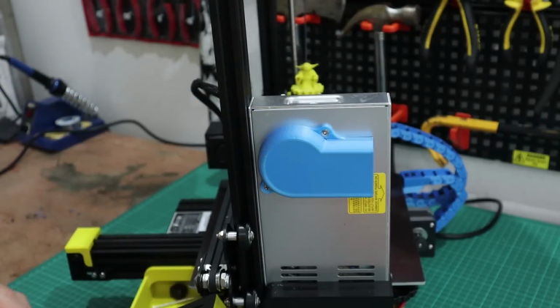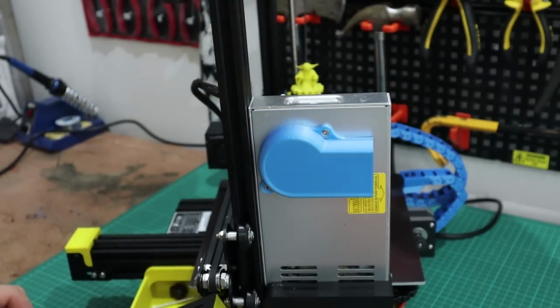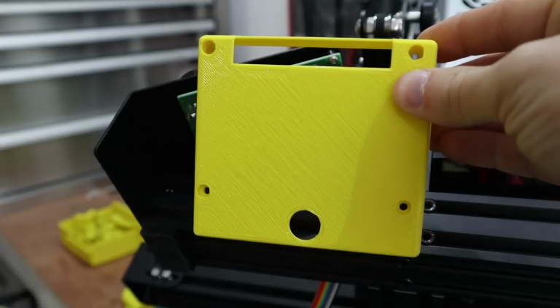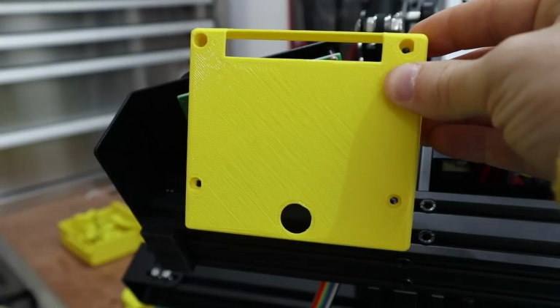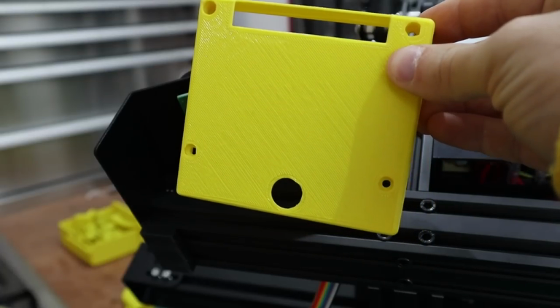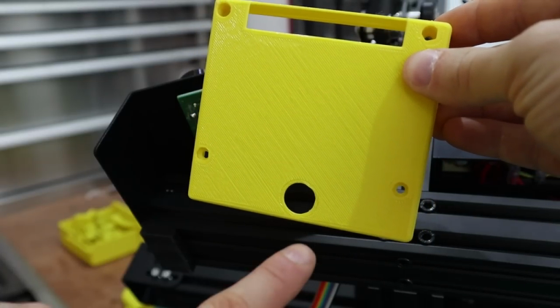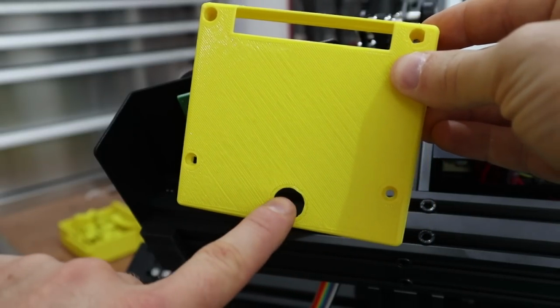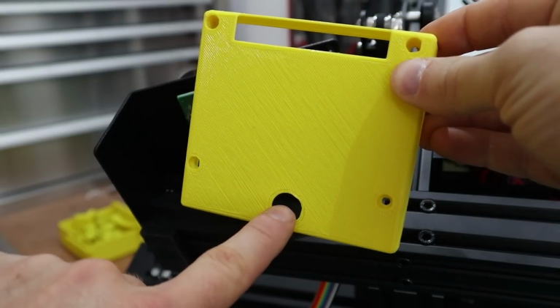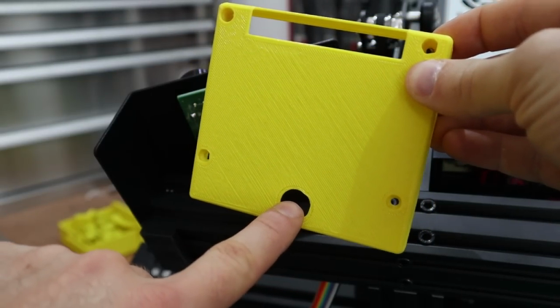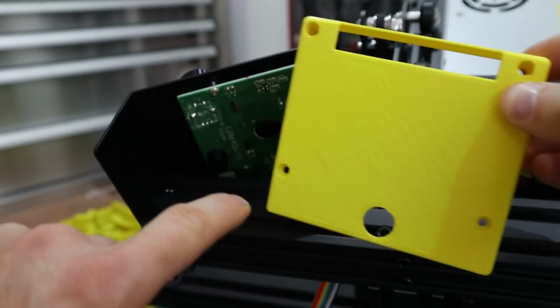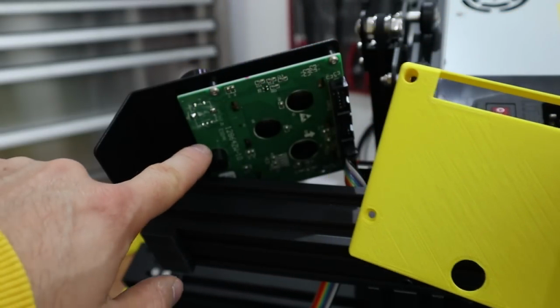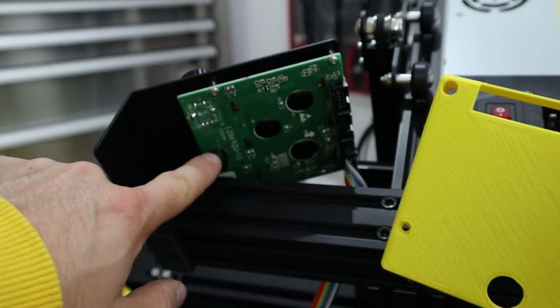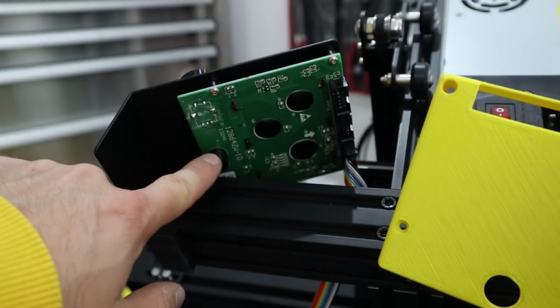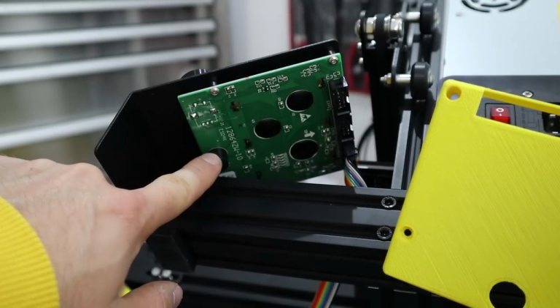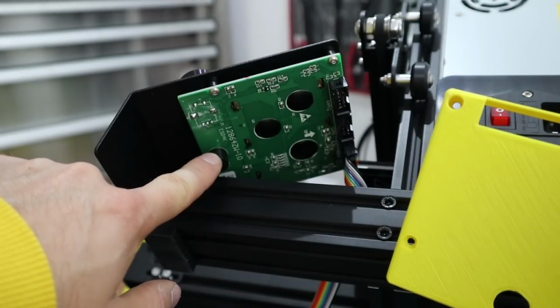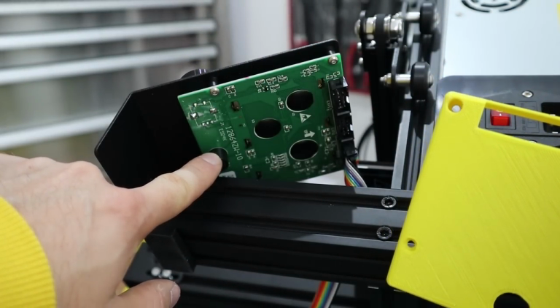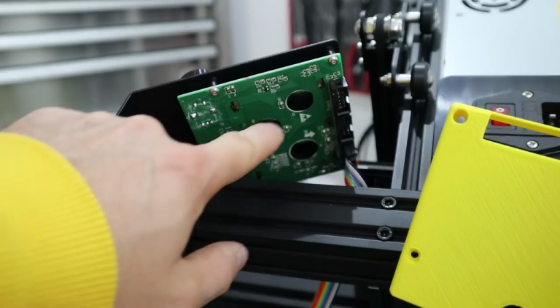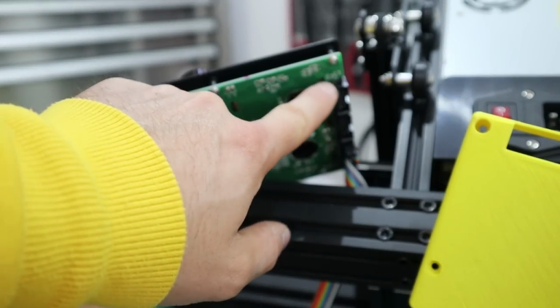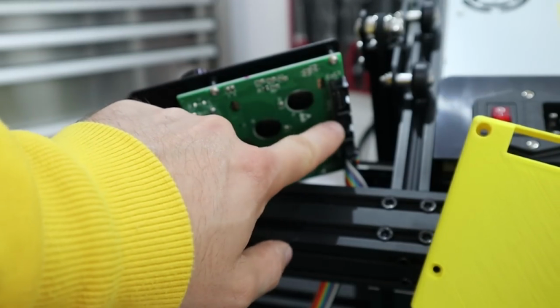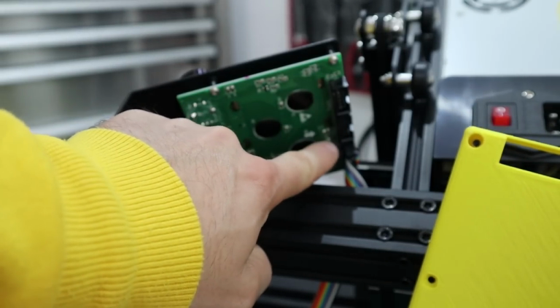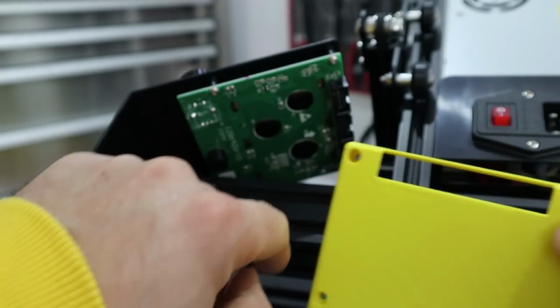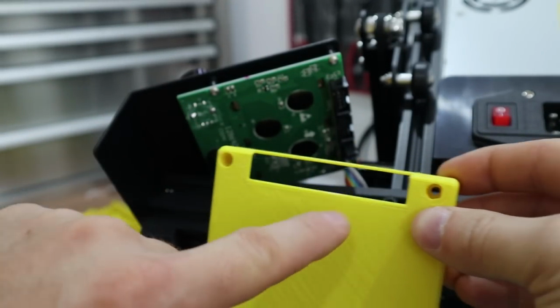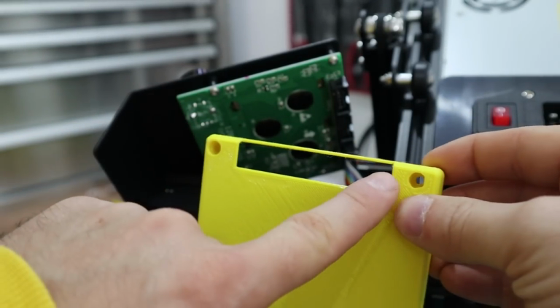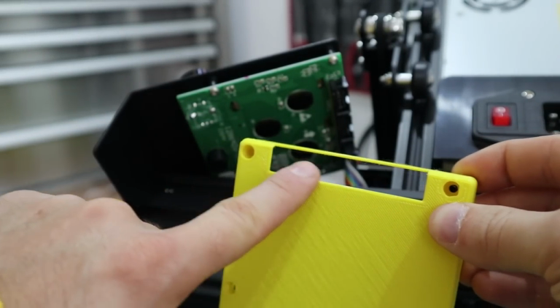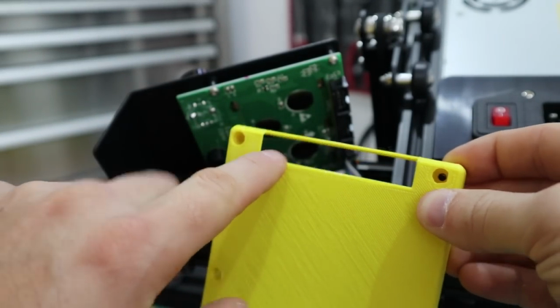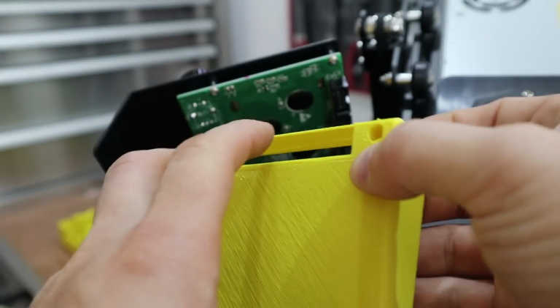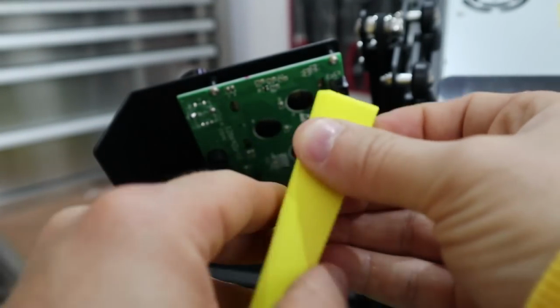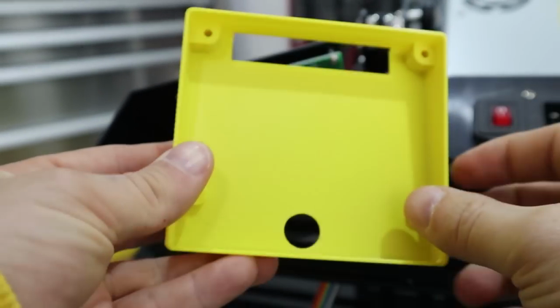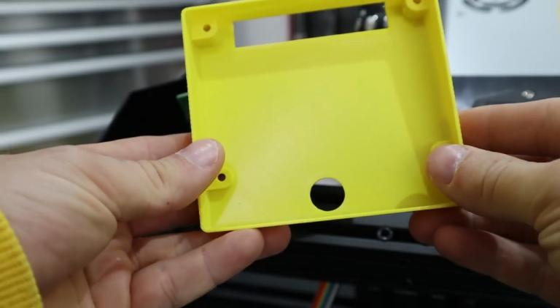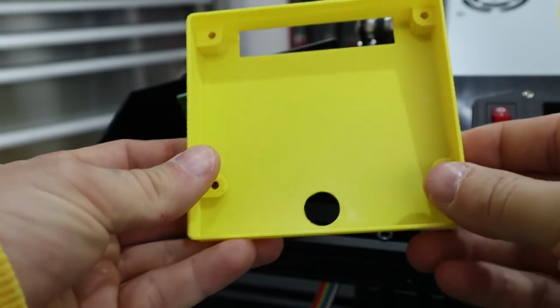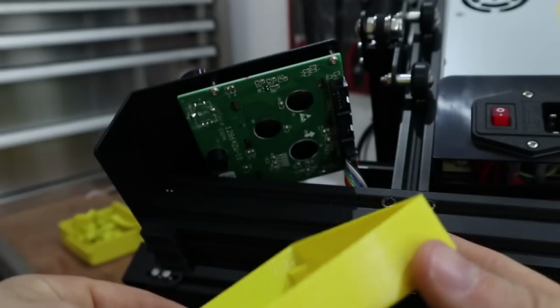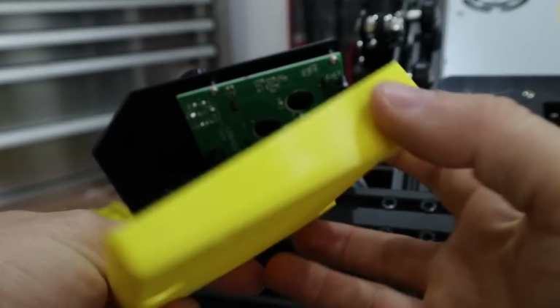The next mod is a cover for the LCD screen. The one I've printed has got the buzzer hole at the bottom and a gap at the top for the three wire slots. It uses the original screws and it's really easy to install.